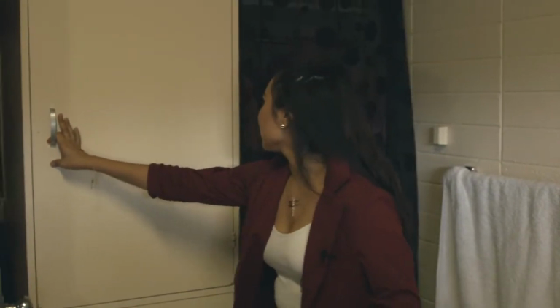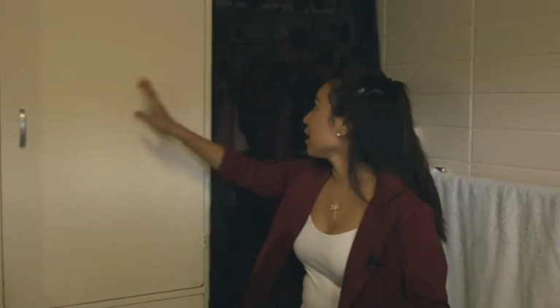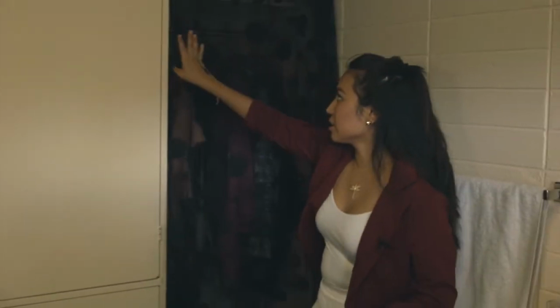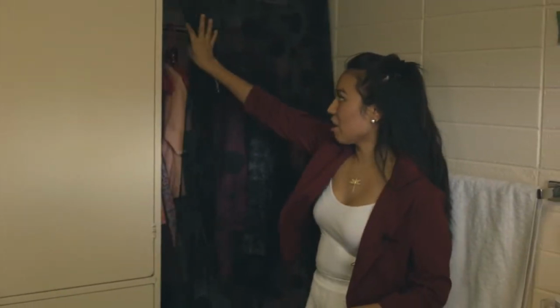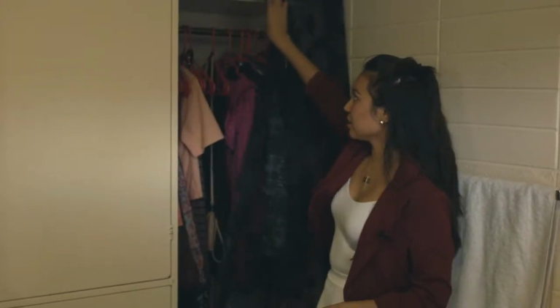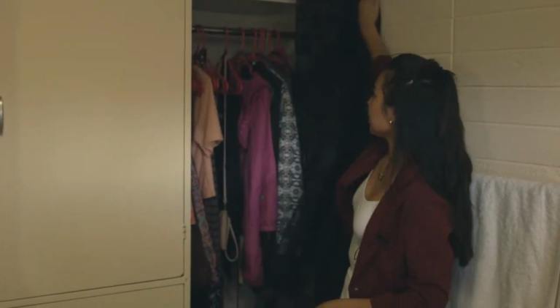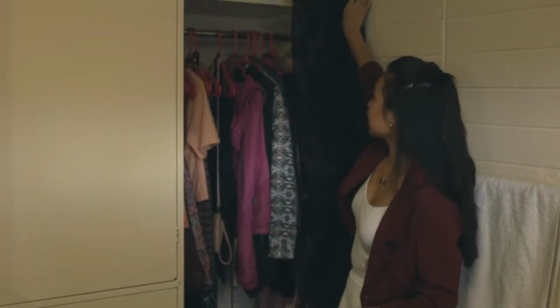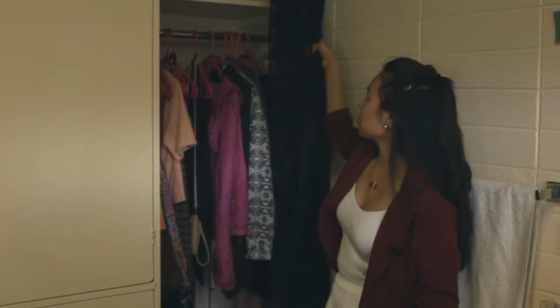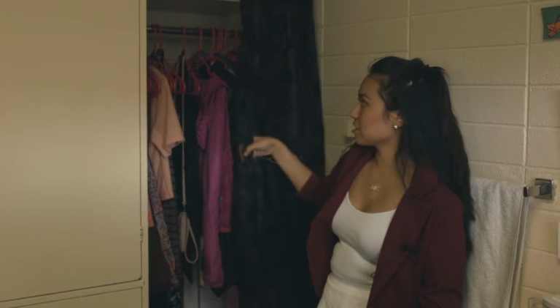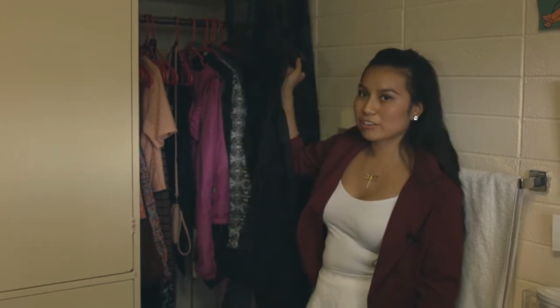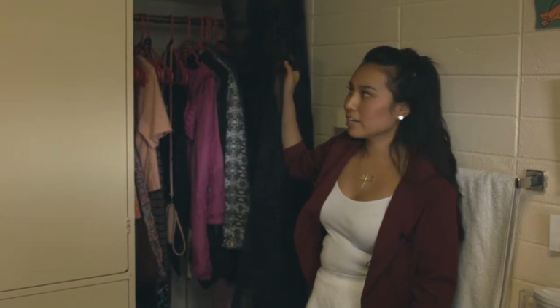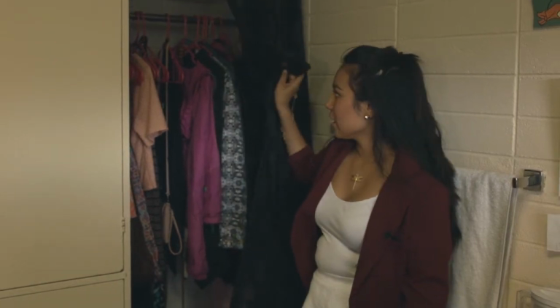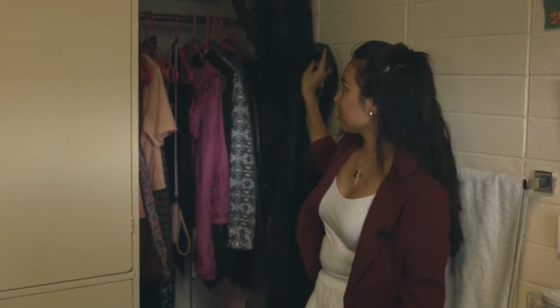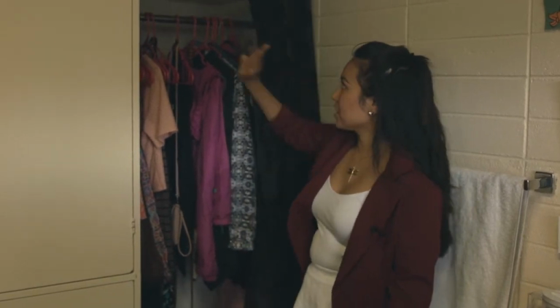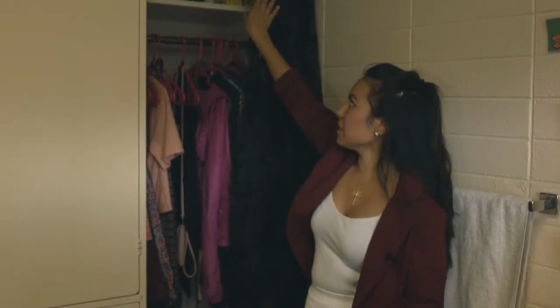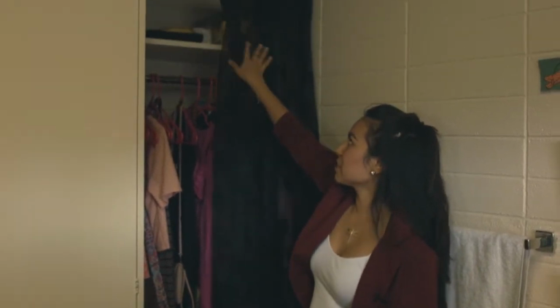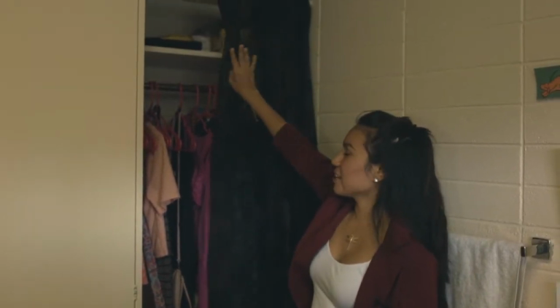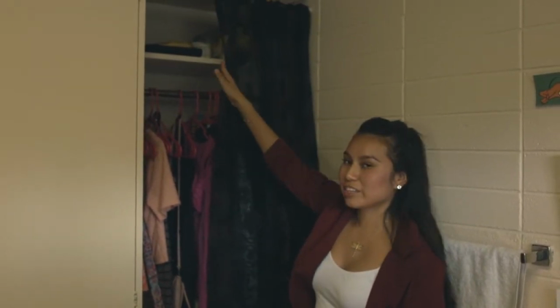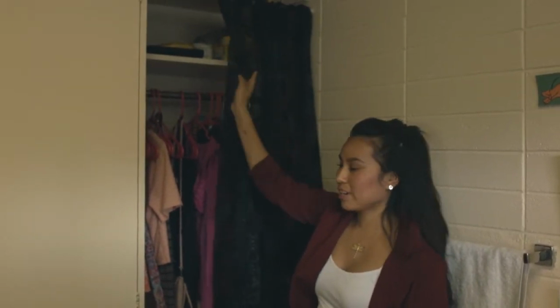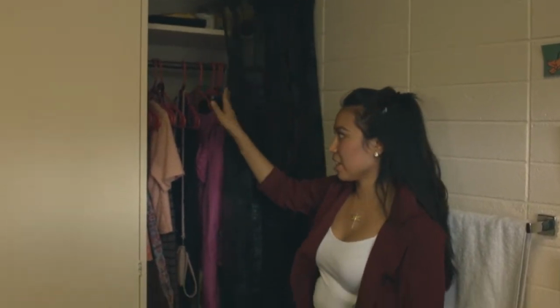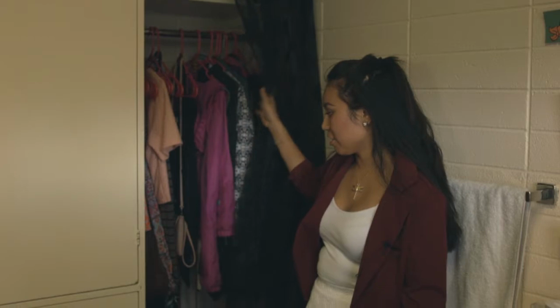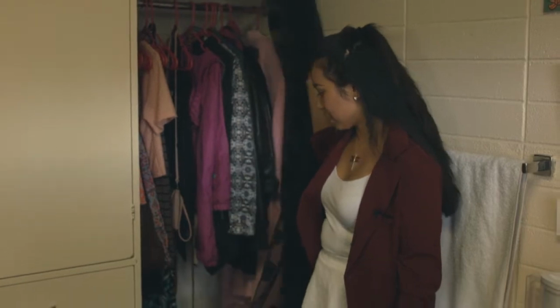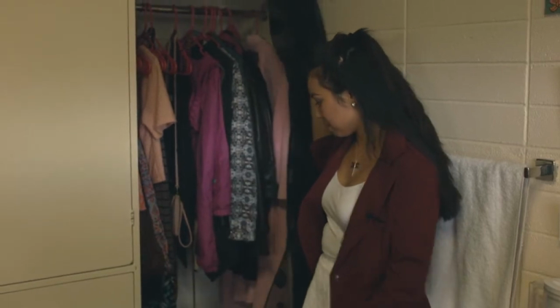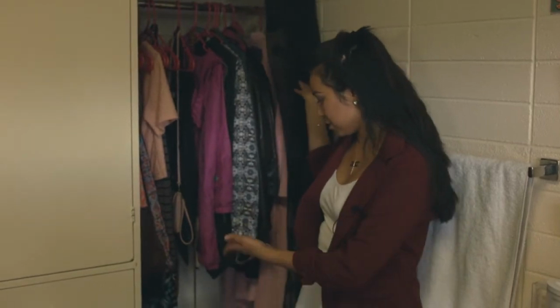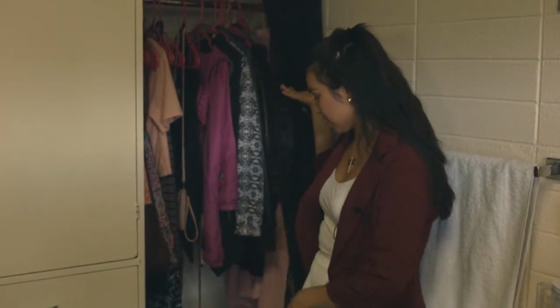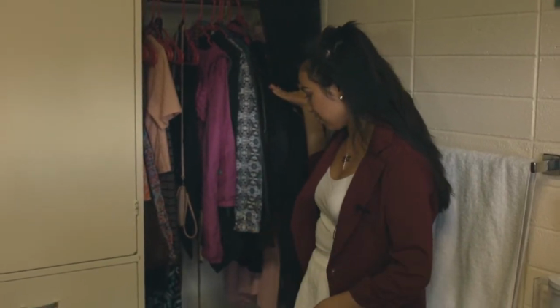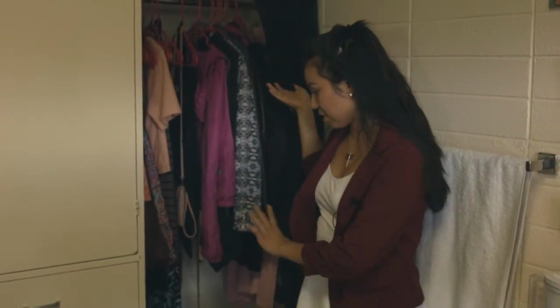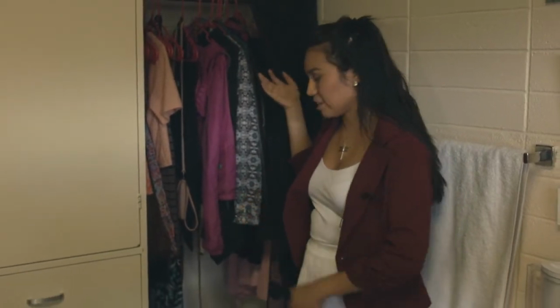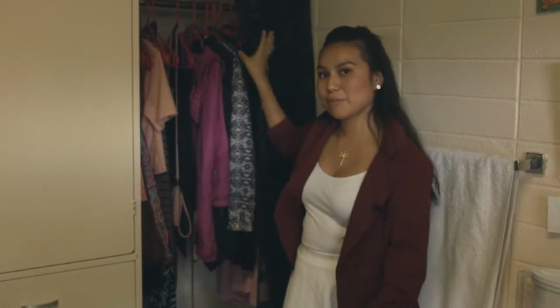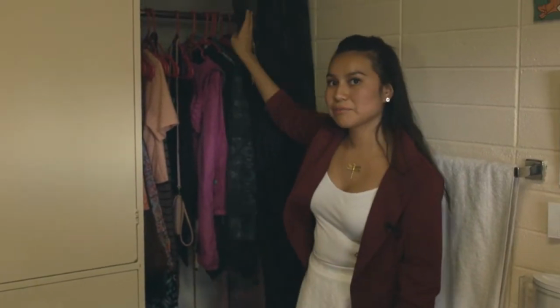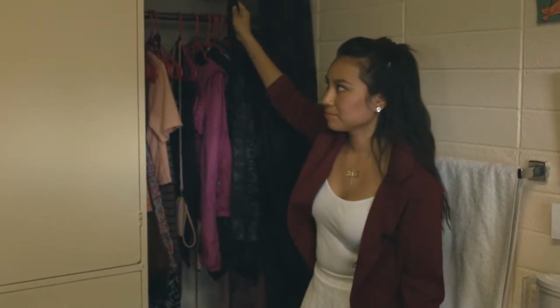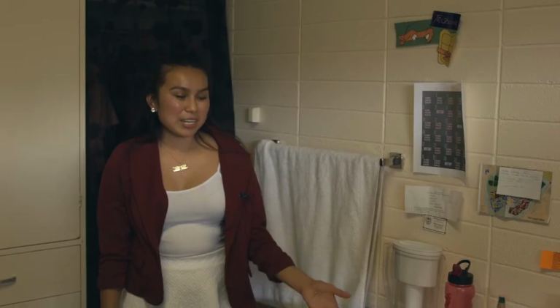There's a closet, and I dressed it up with a cute little curtain. I keep my snacks and everything up there, and then my clothes hung up, my shoes, and other laundry stuff at the bottom.